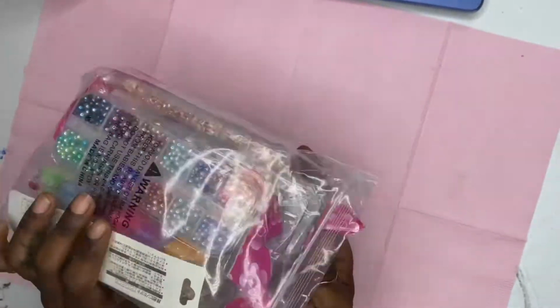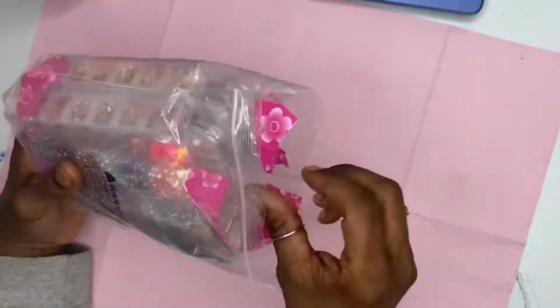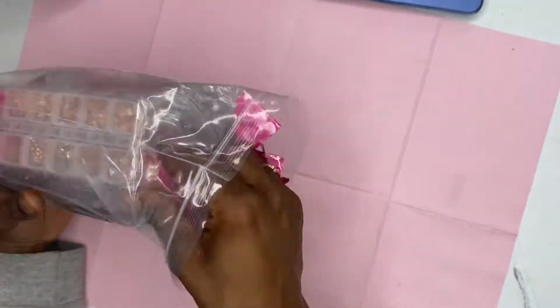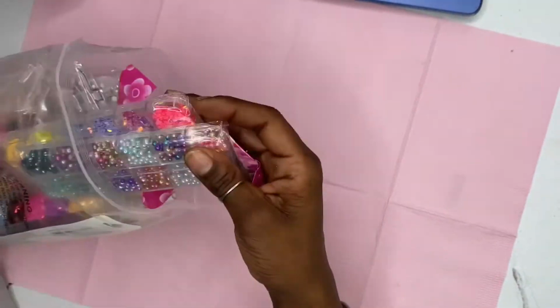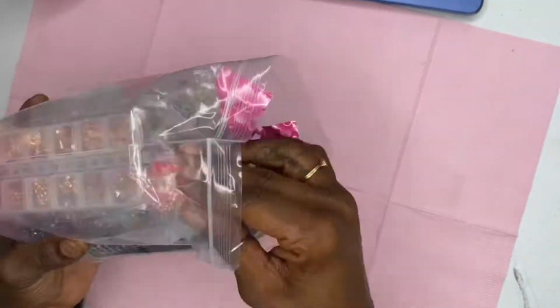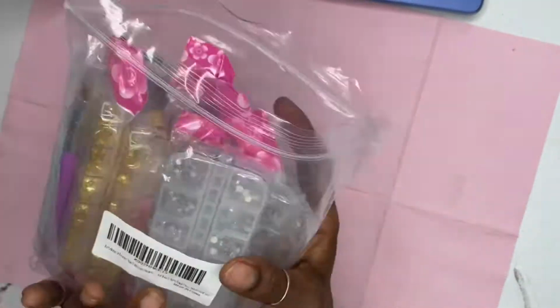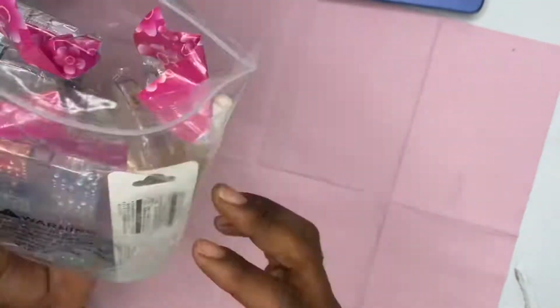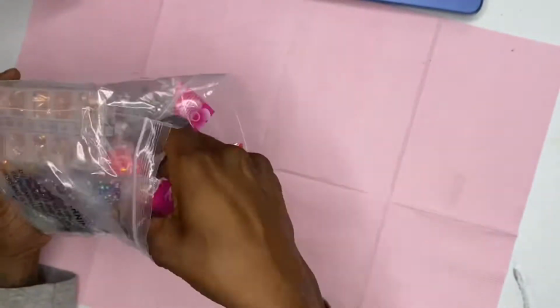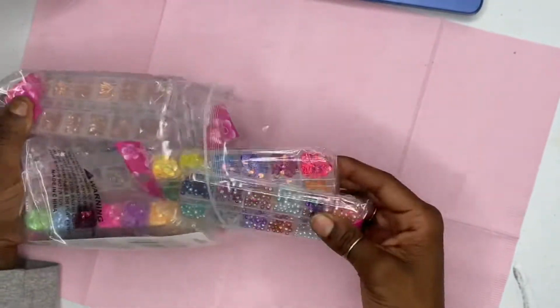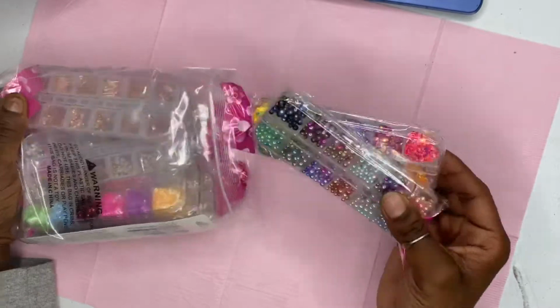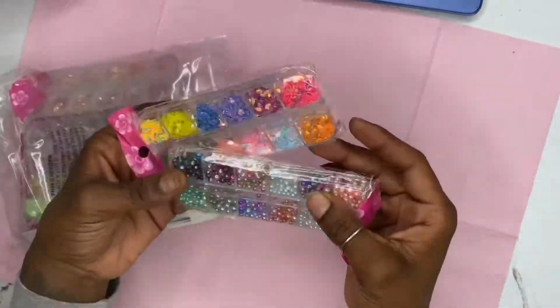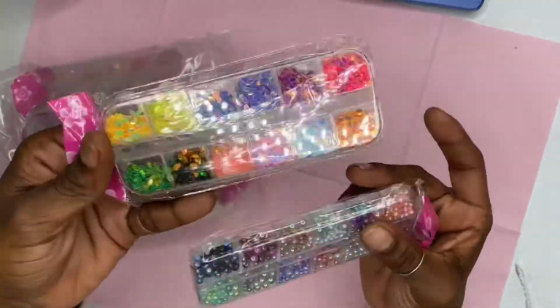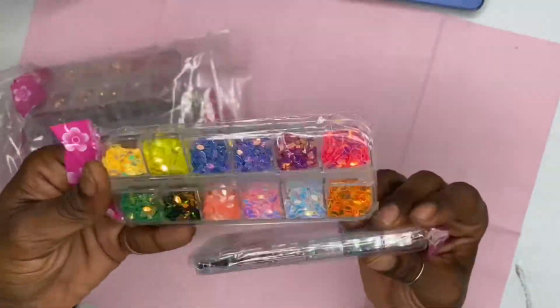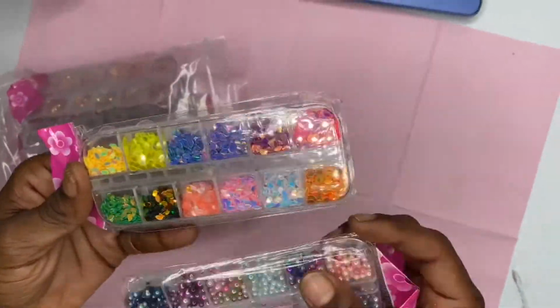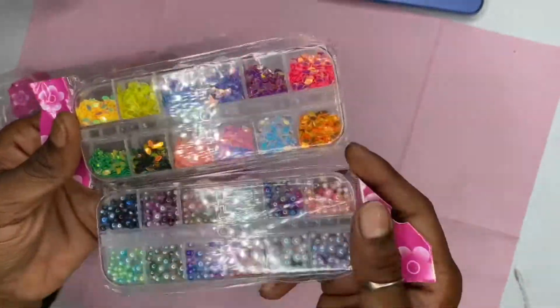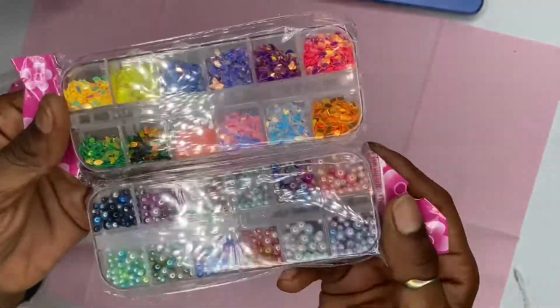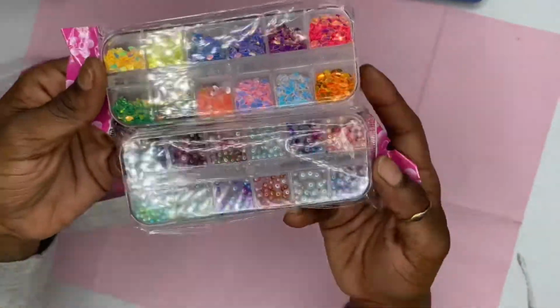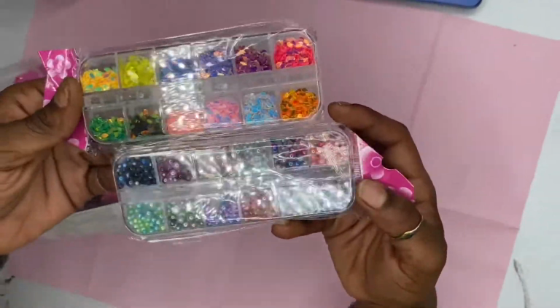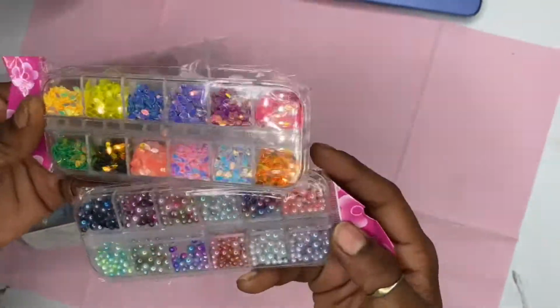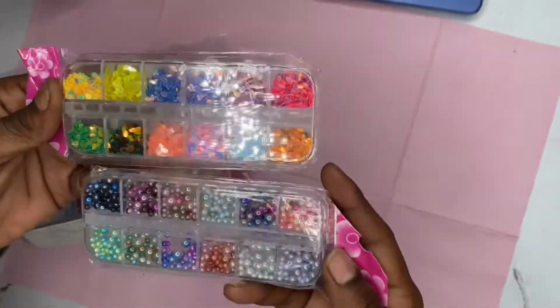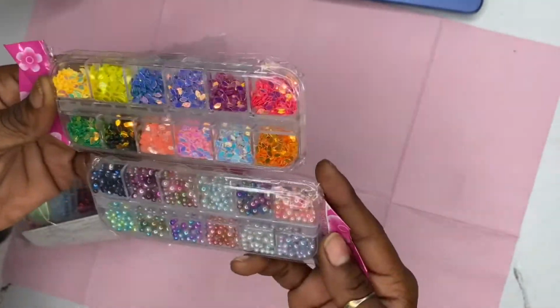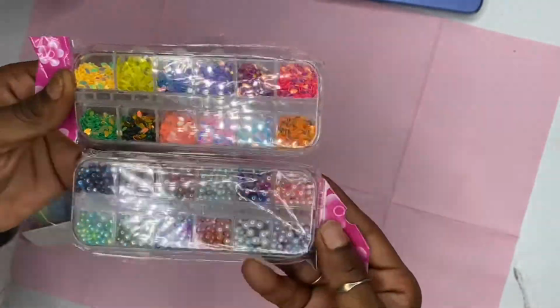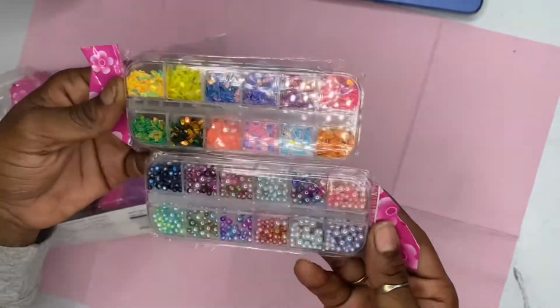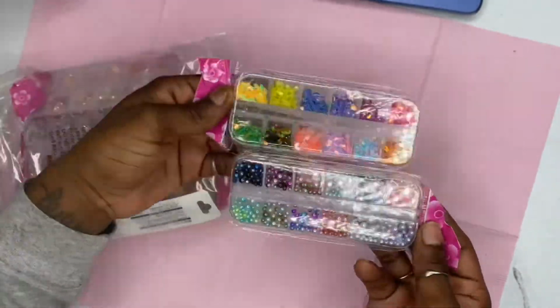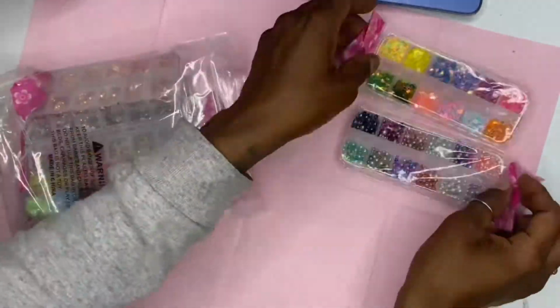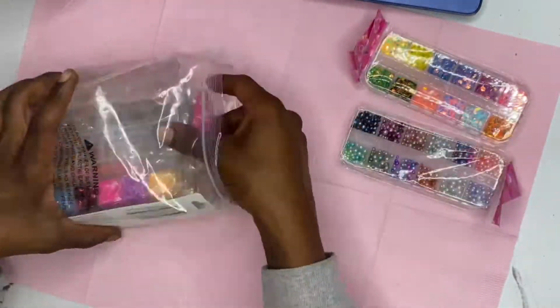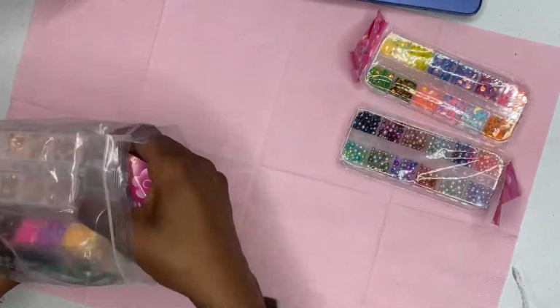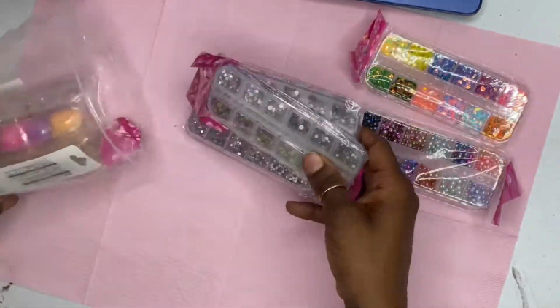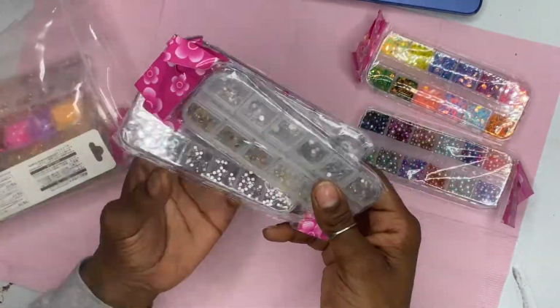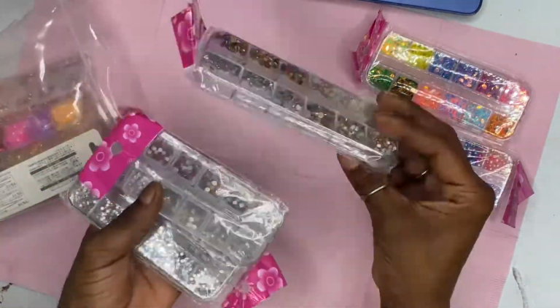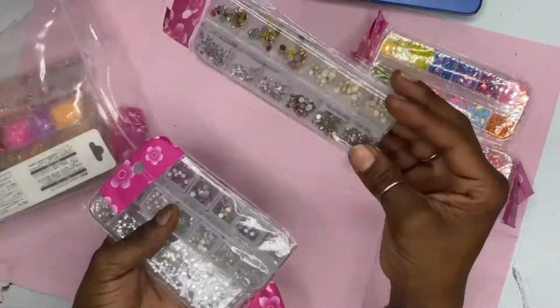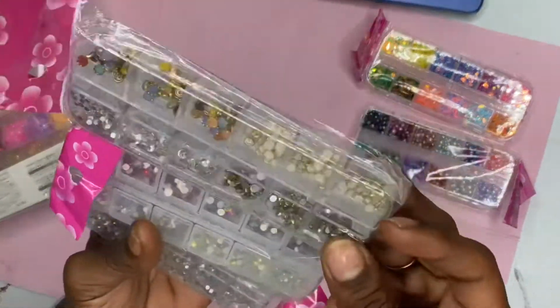This last thing is basically nail art design supplies — bedazzled is what I call it. It's stuff to put on top of the nails: flowers, petals, shiny things. I did get all these things from Amazon.